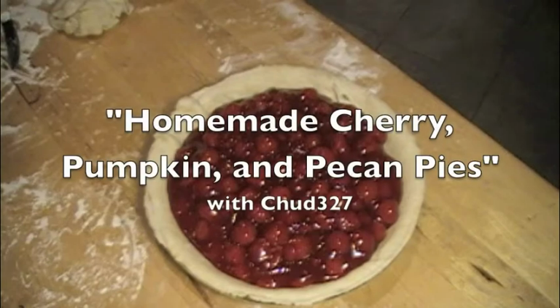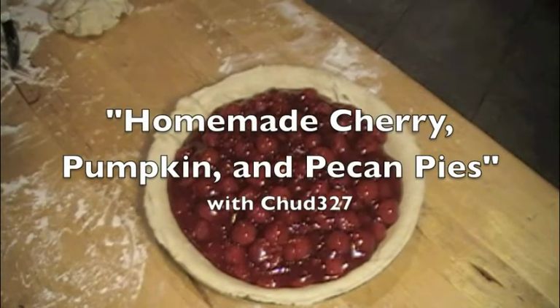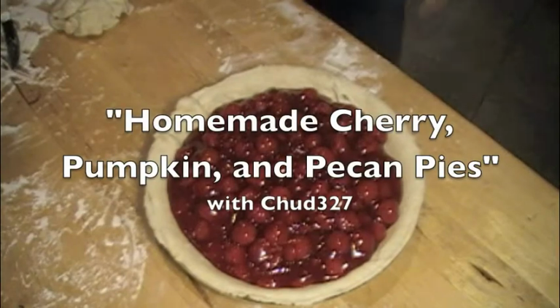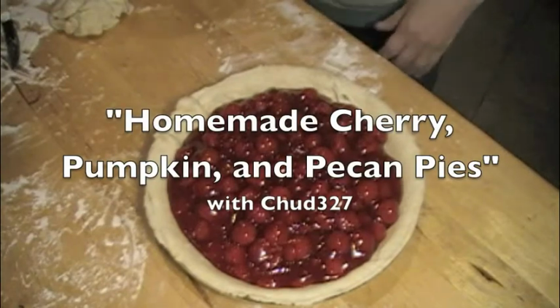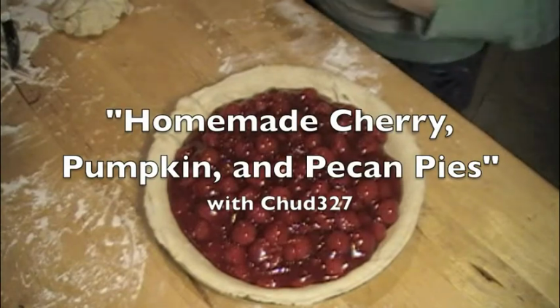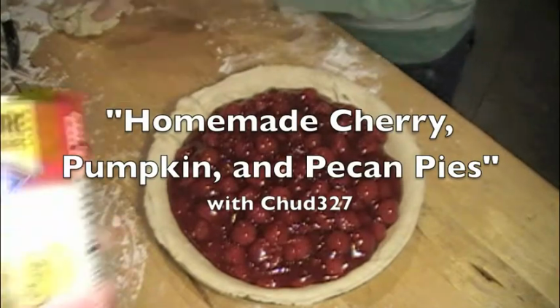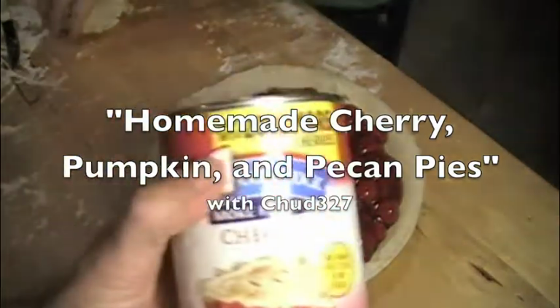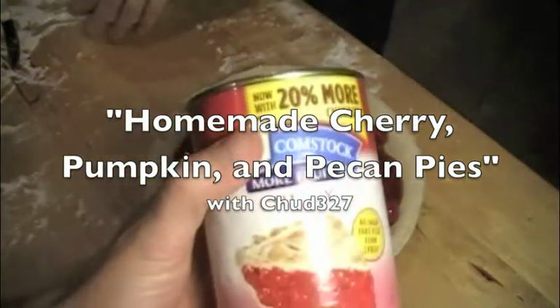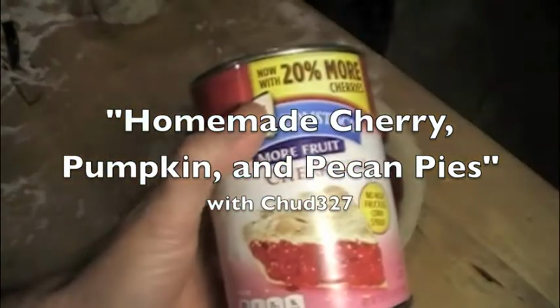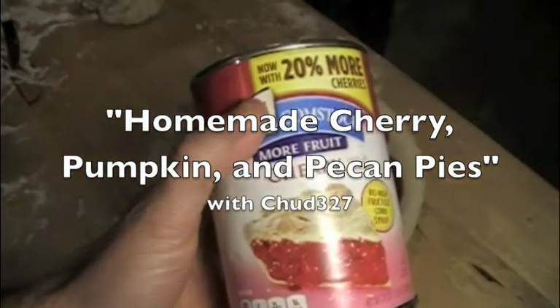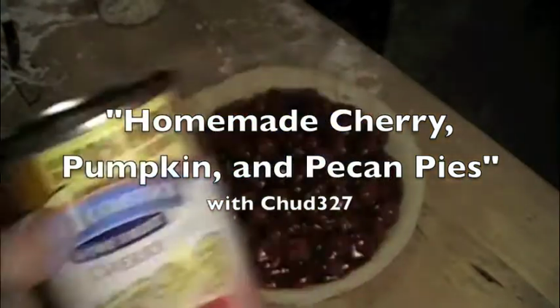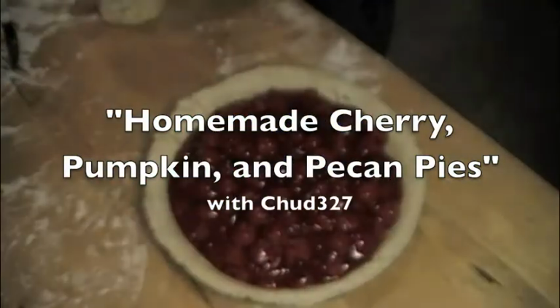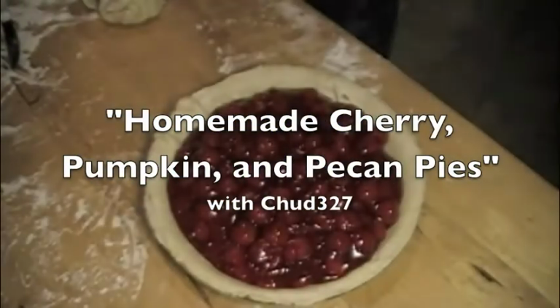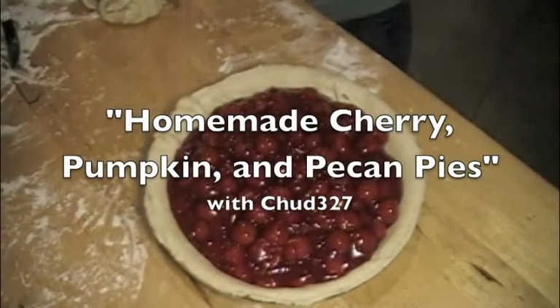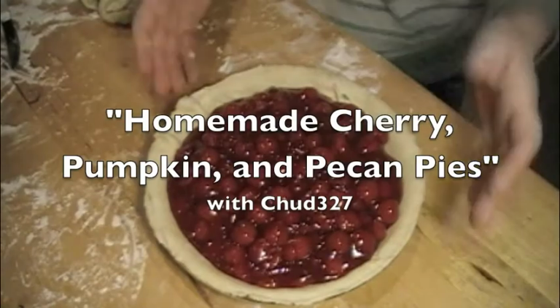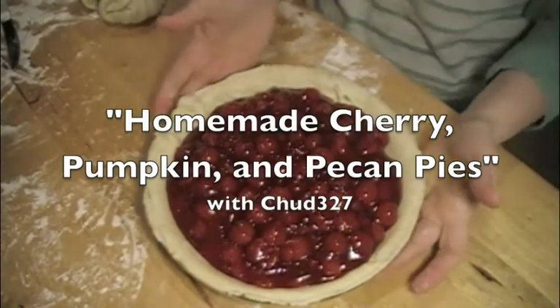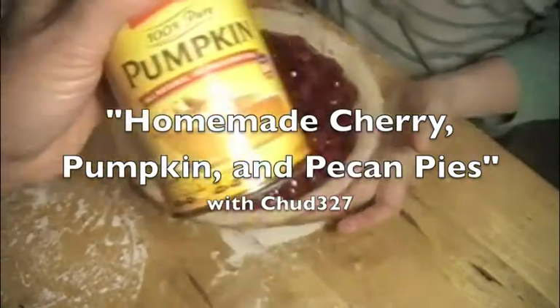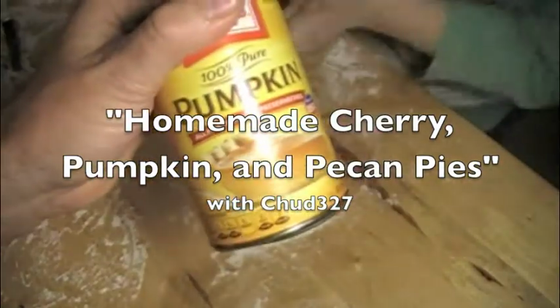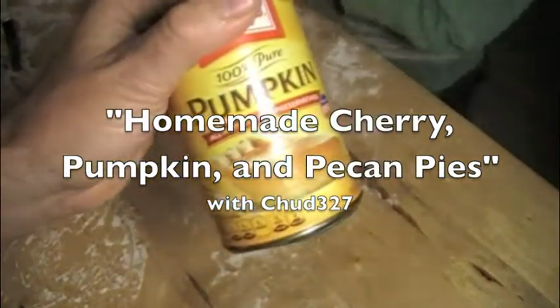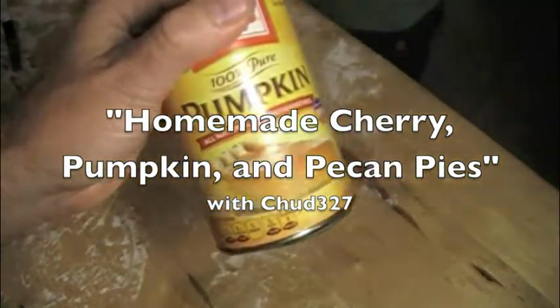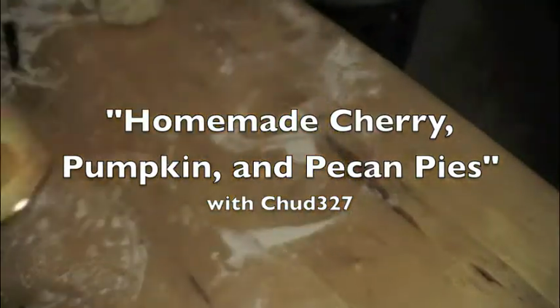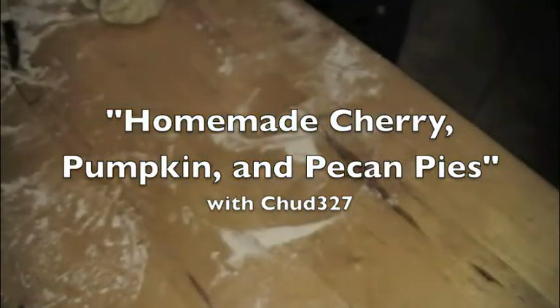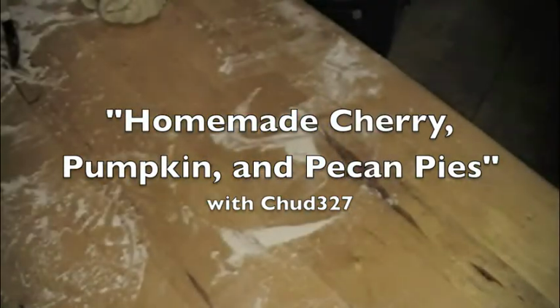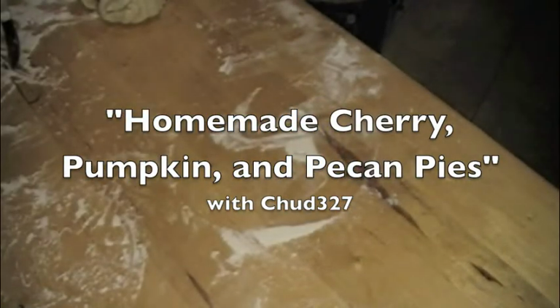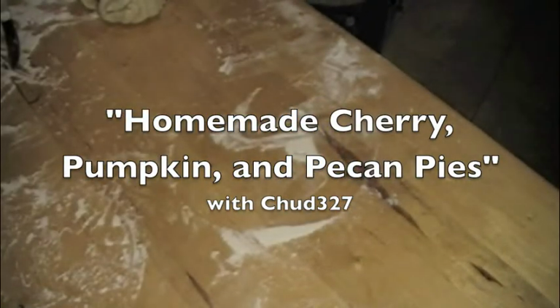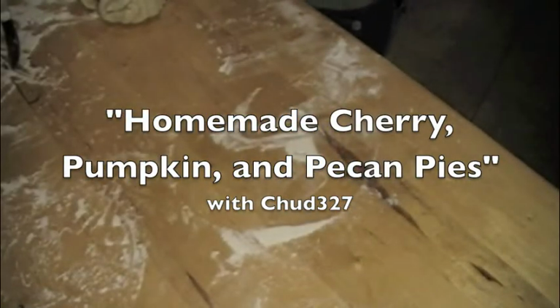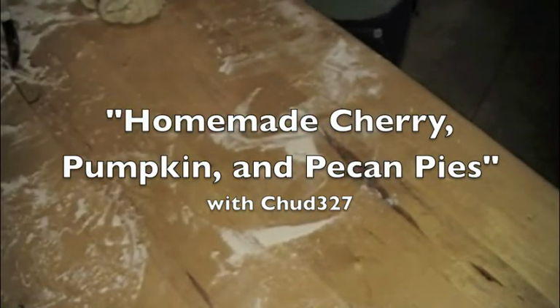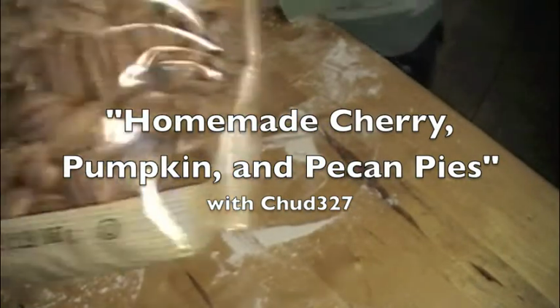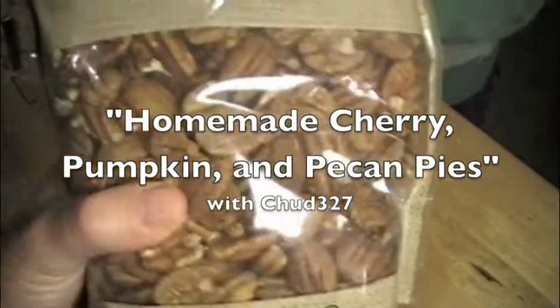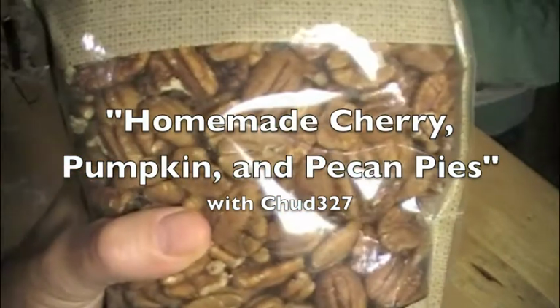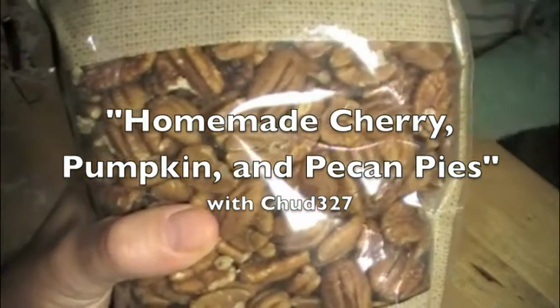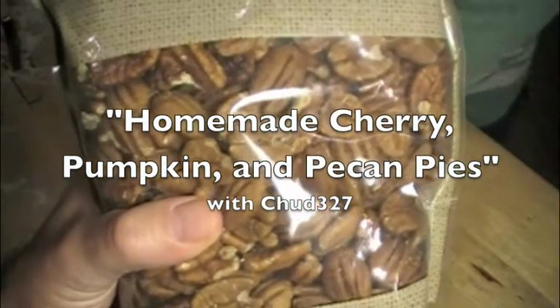Now if you're wondering, this is a cherry pie. We've also got pumpkin pie coming up and we're gonna do a pecan pie.